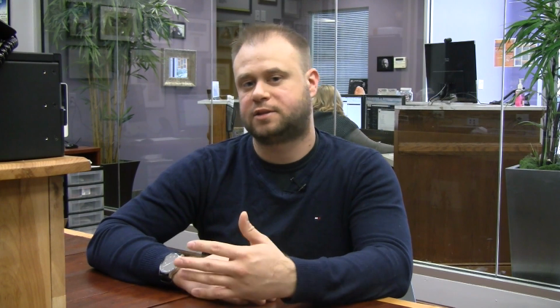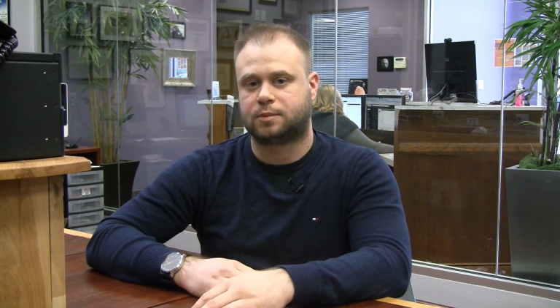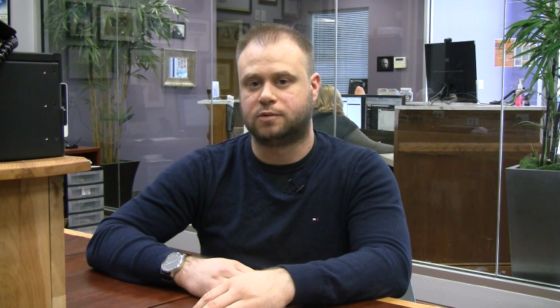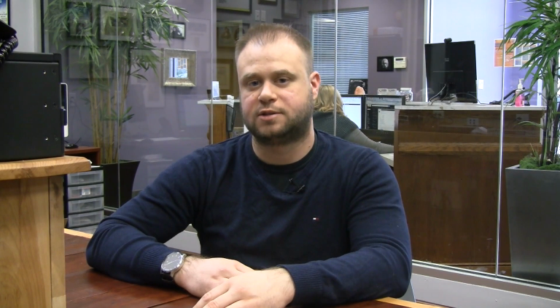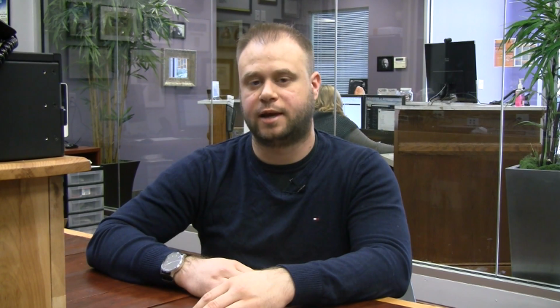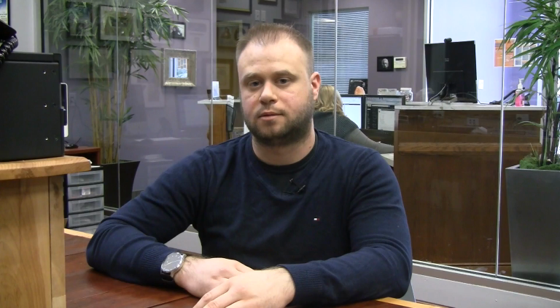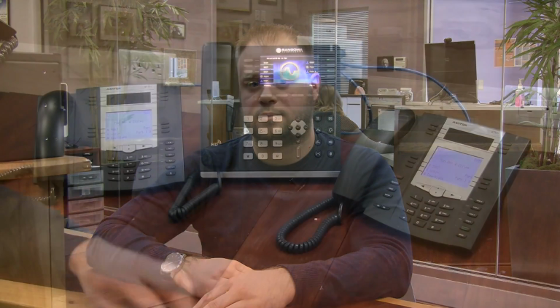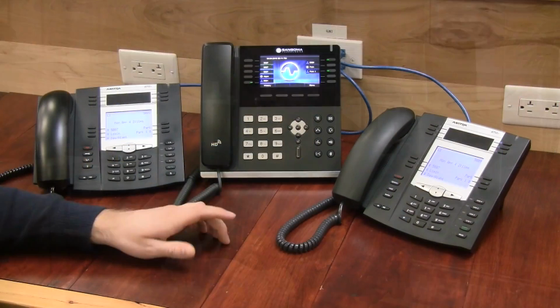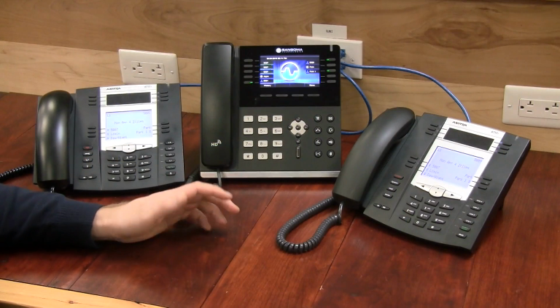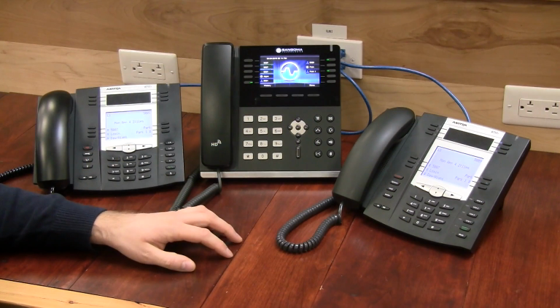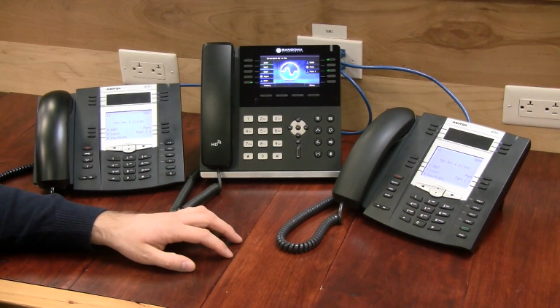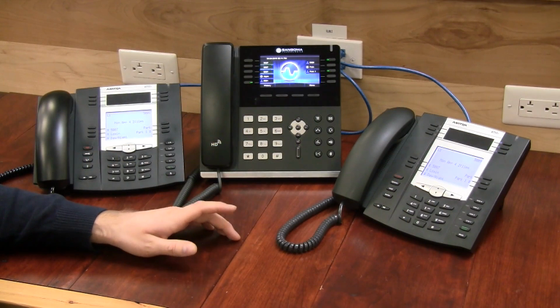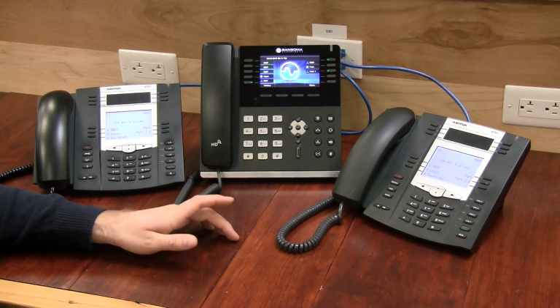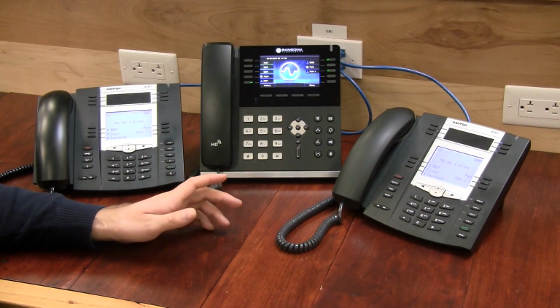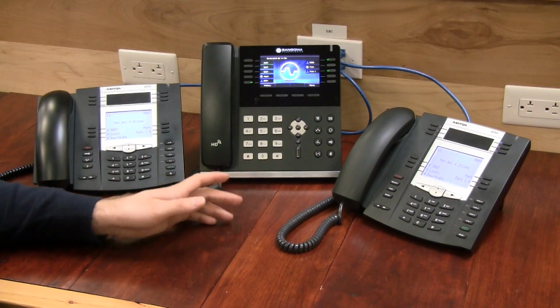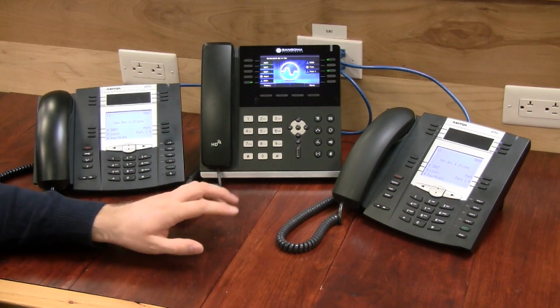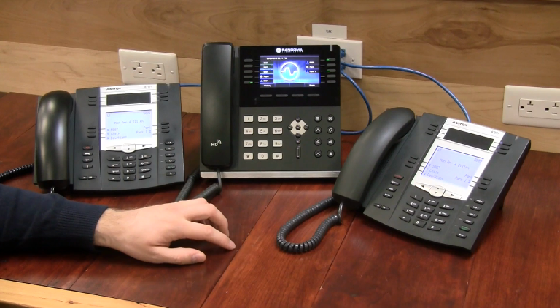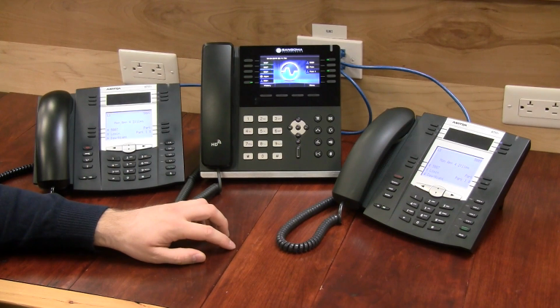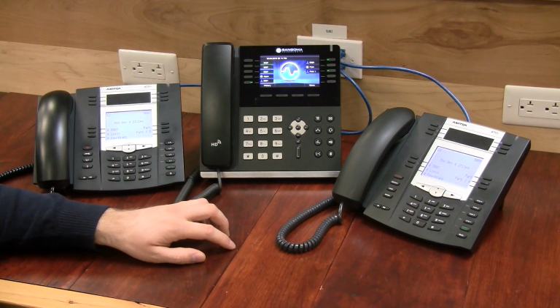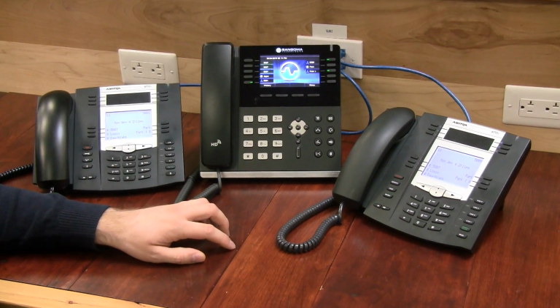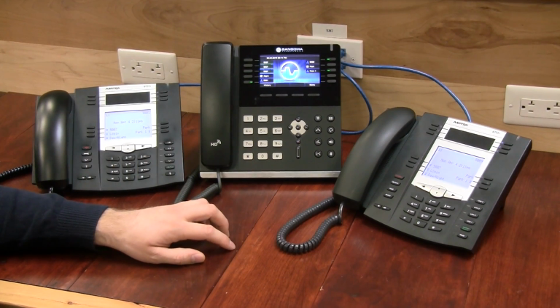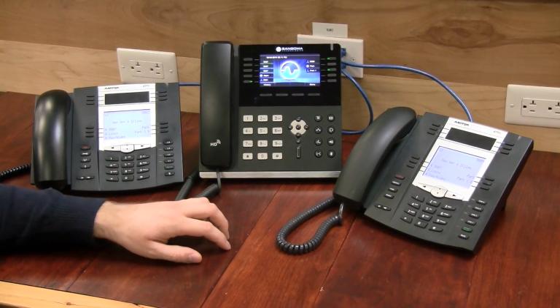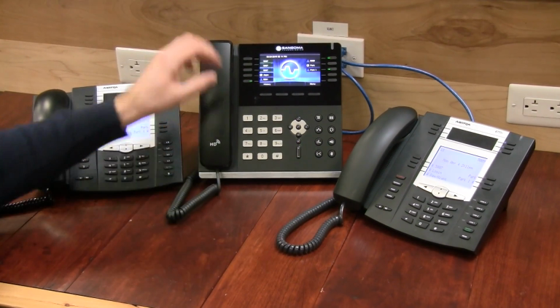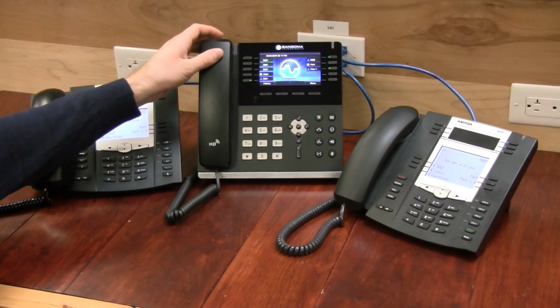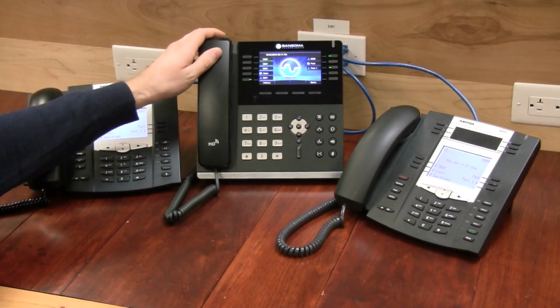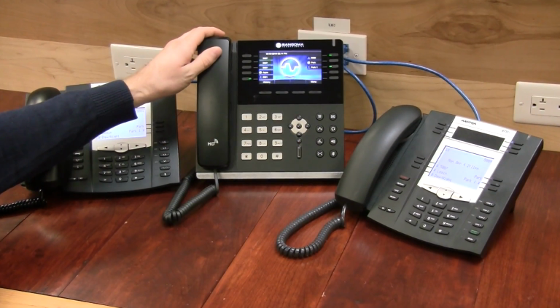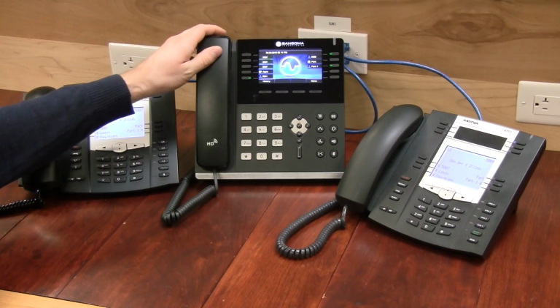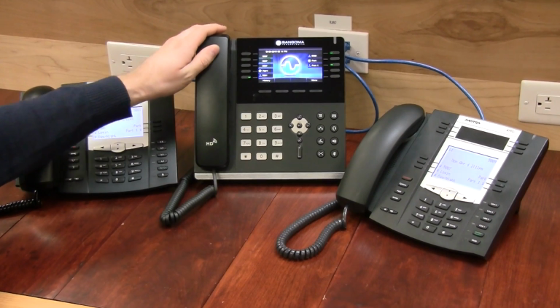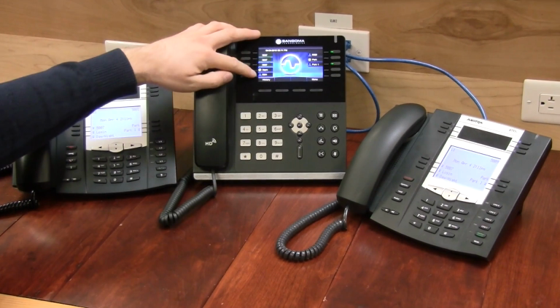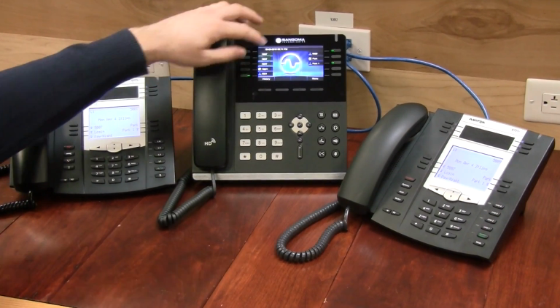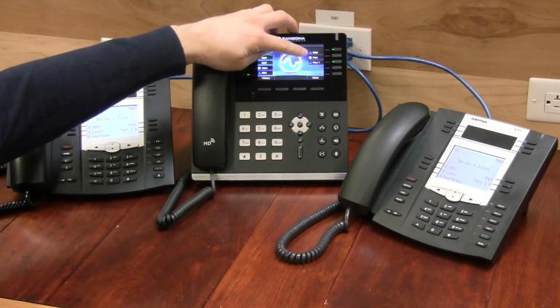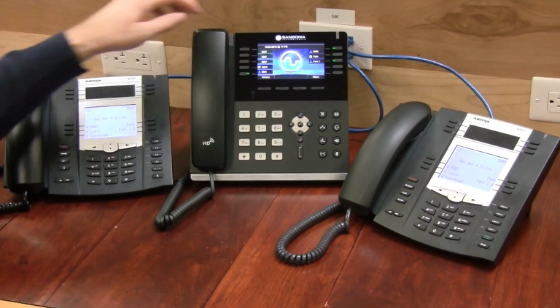Let's take a look at some of these phones and see these in action. I have three phones with me here today: a Sangoma S700 and two Astra 55Is. You can see on the Sangoma phone, I have two BLF keys set up for extensions 5001 and 5009.